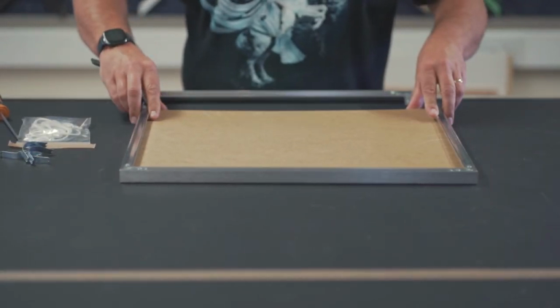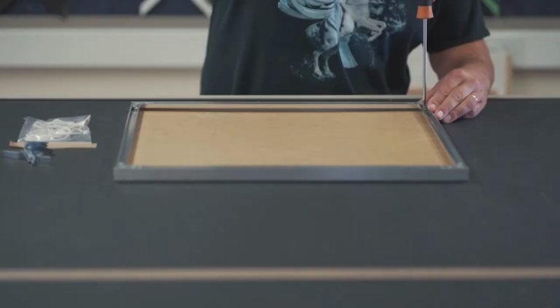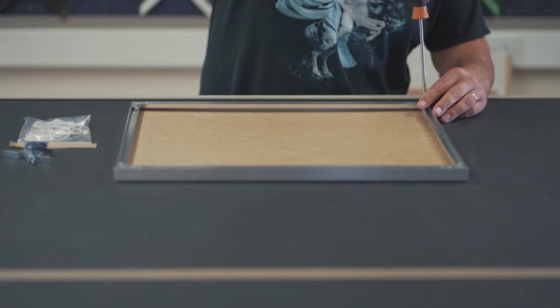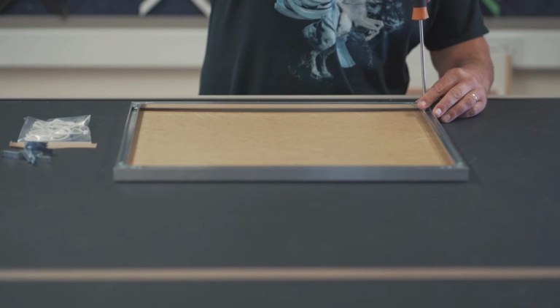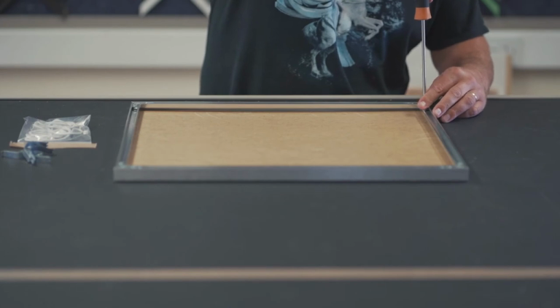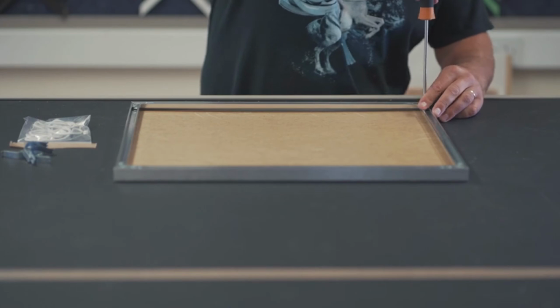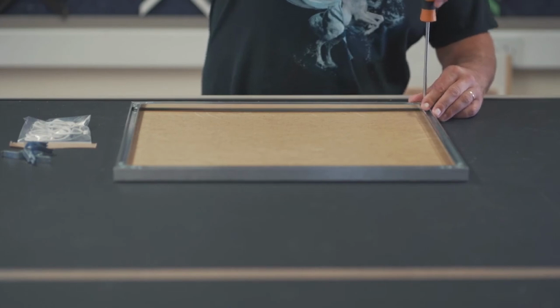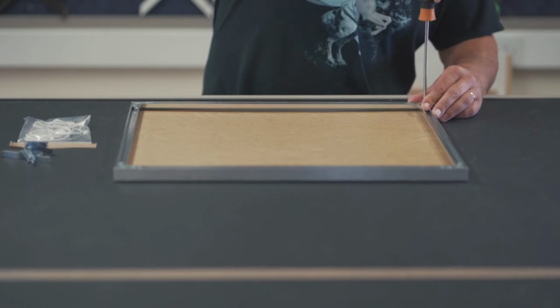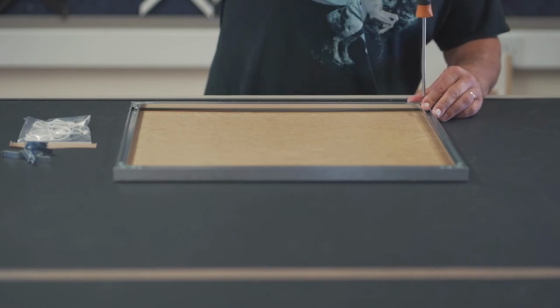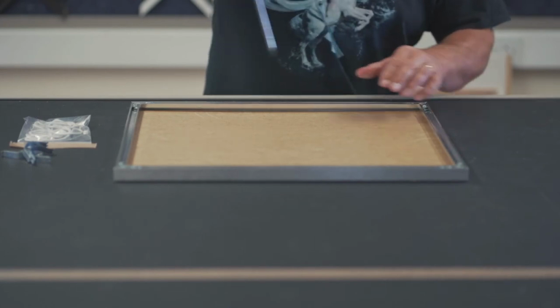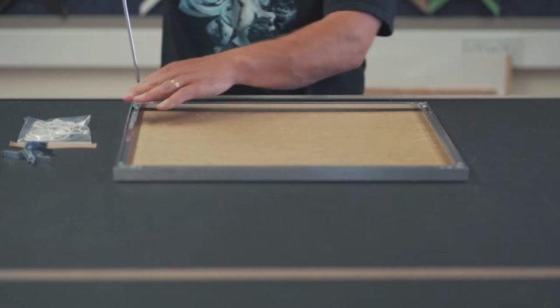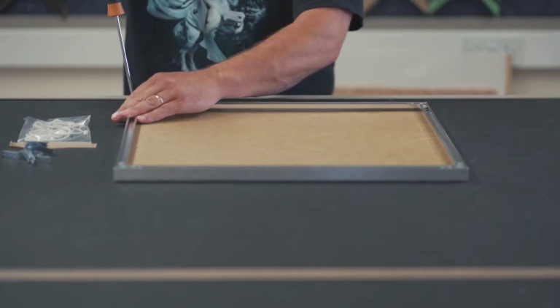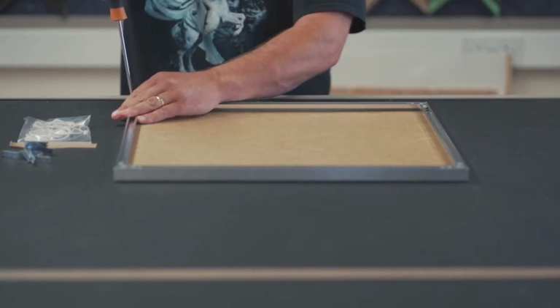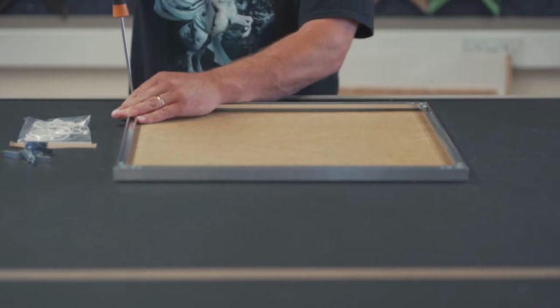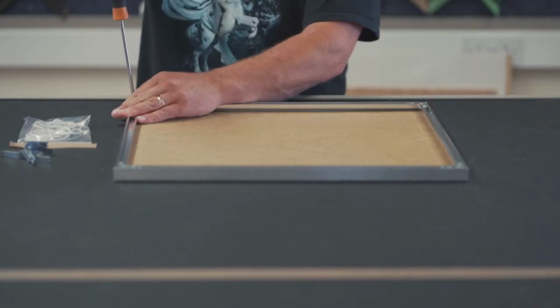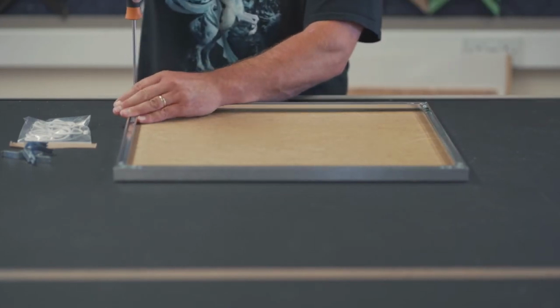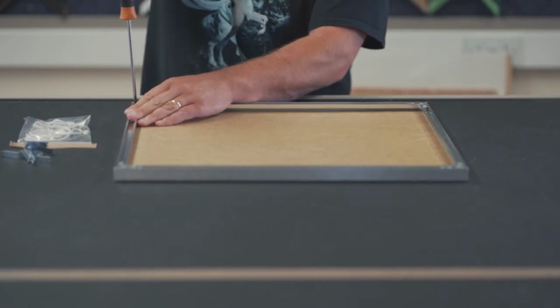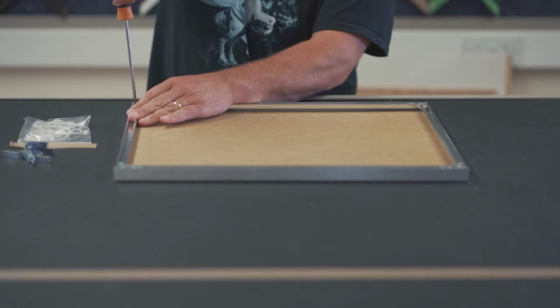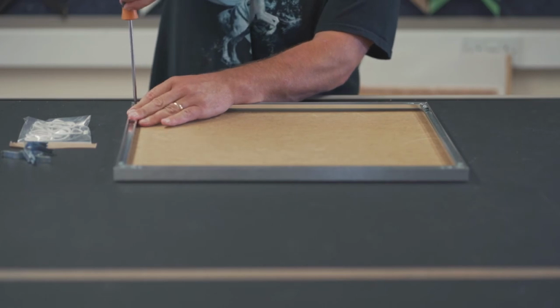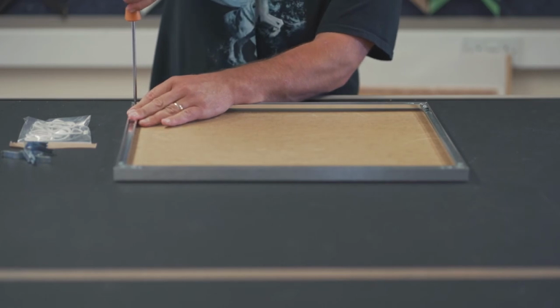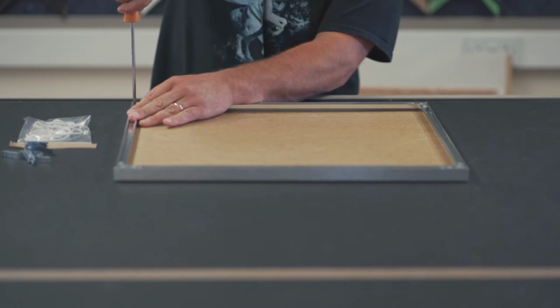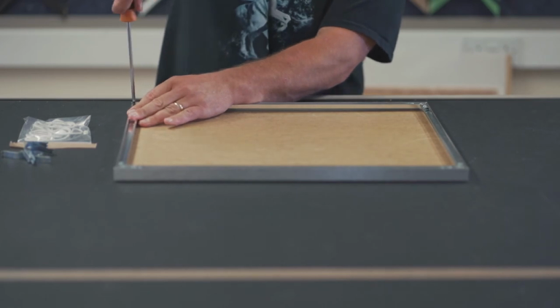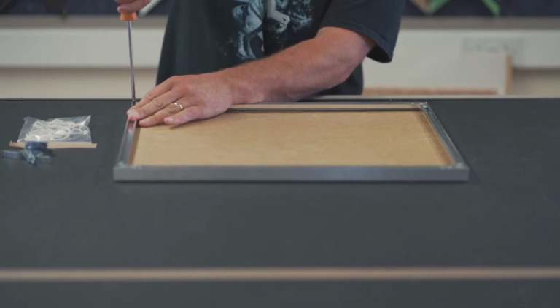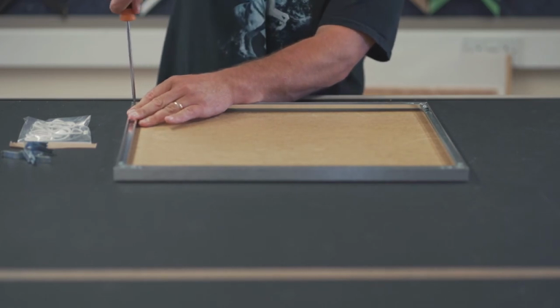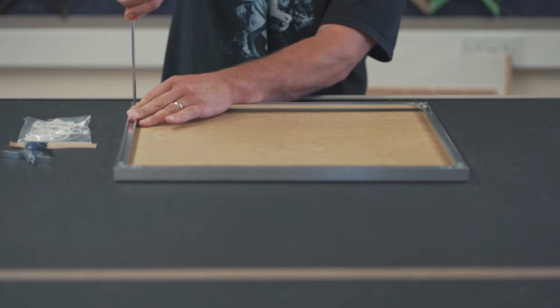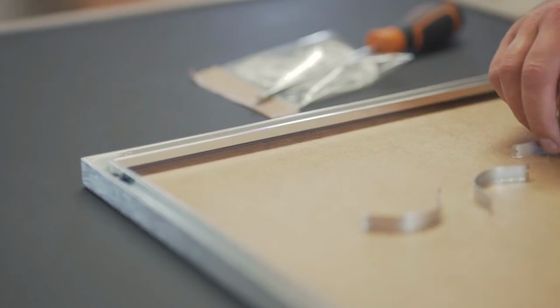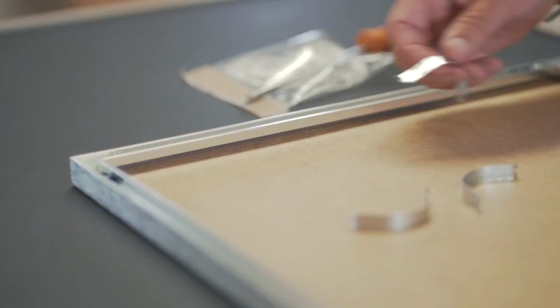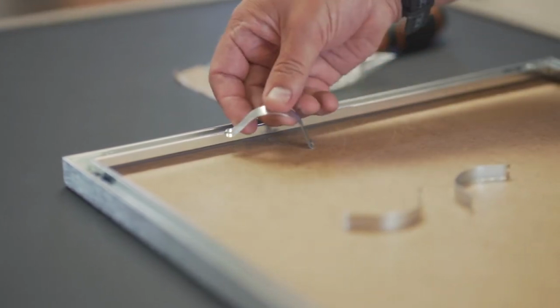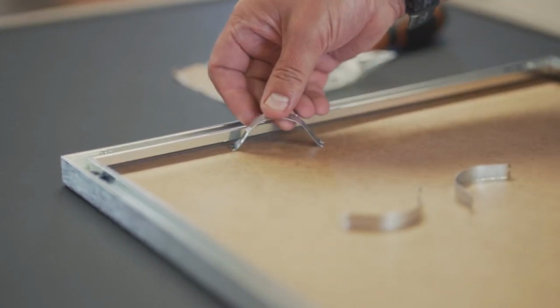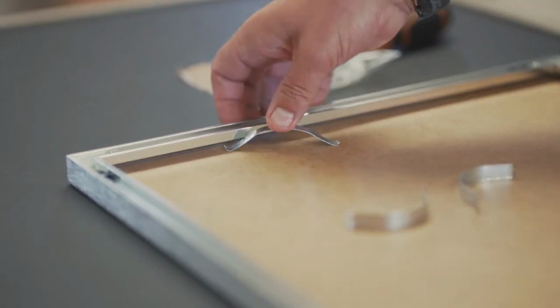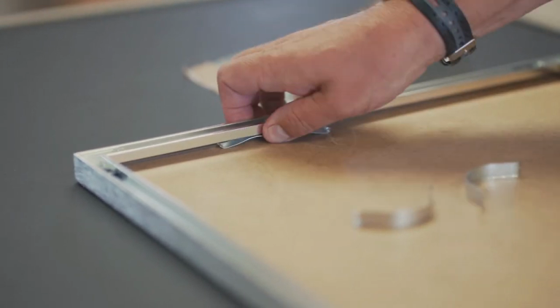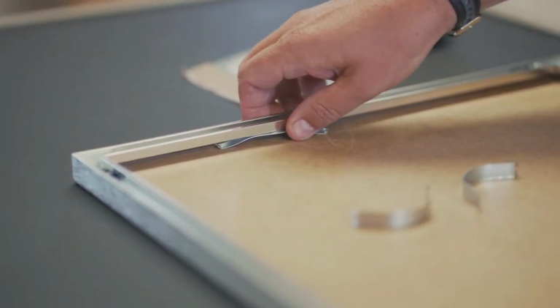Once in position, the length of moulding you removed earlier can be refitted with the two screws retightened. The spring clips can then be put back into the frame recess.